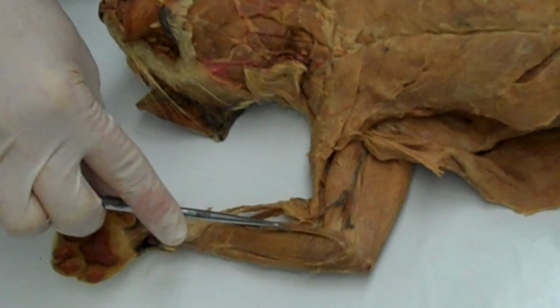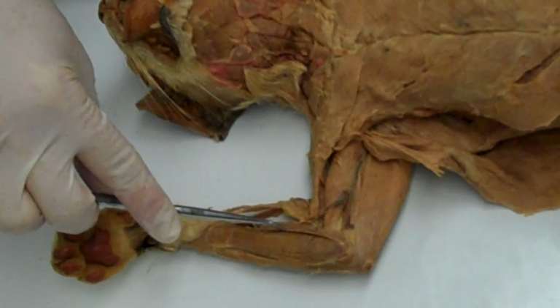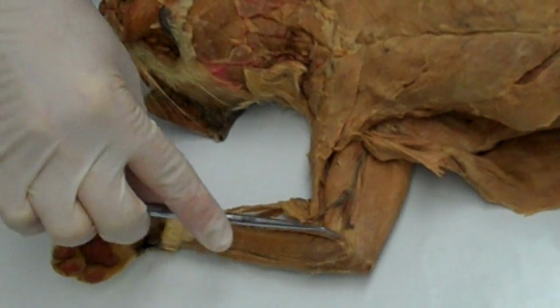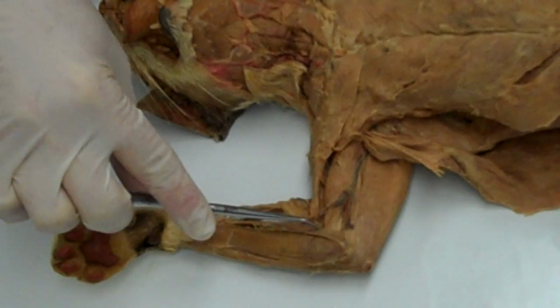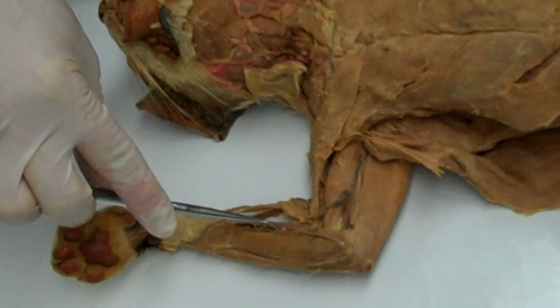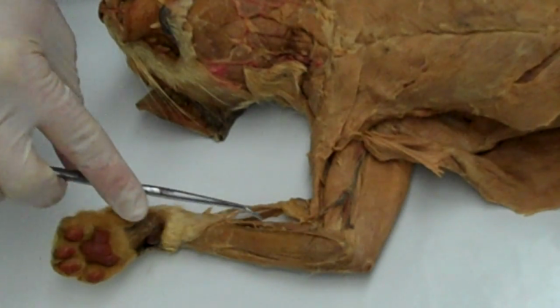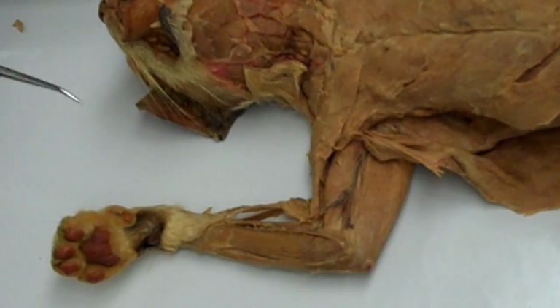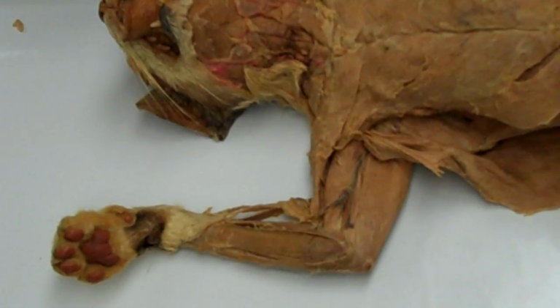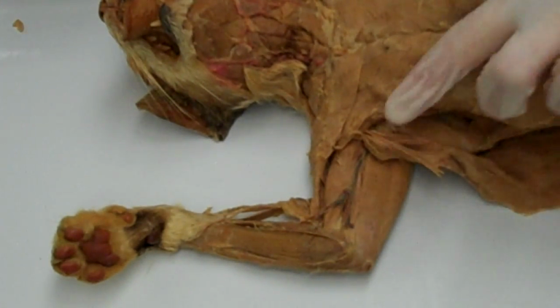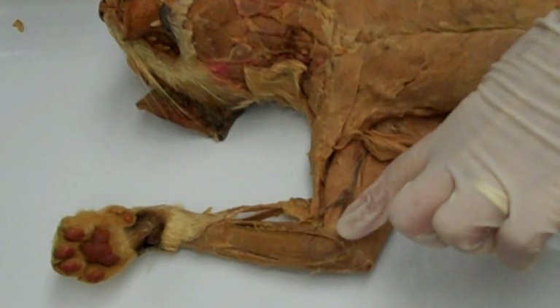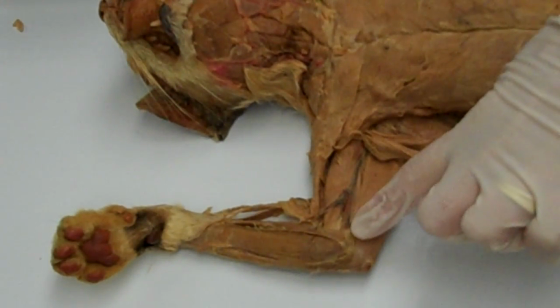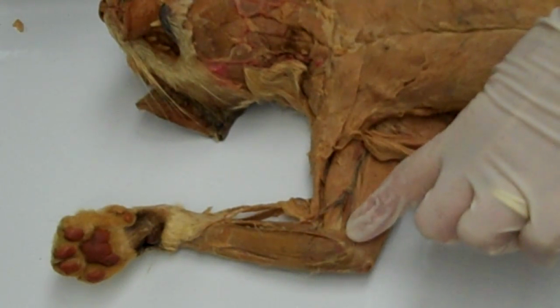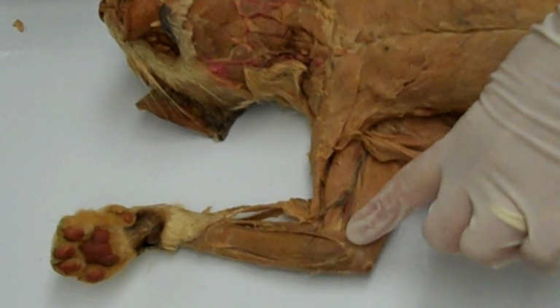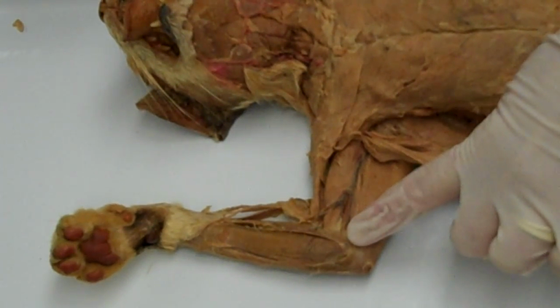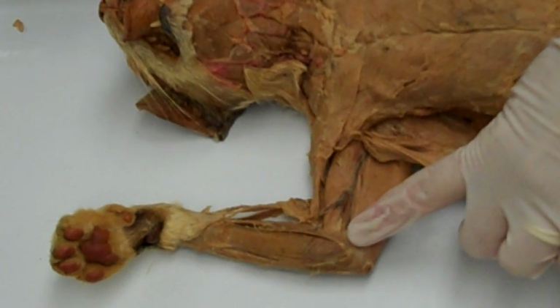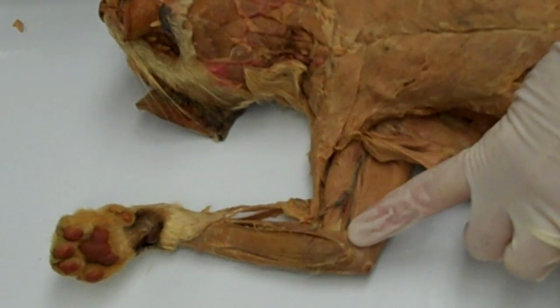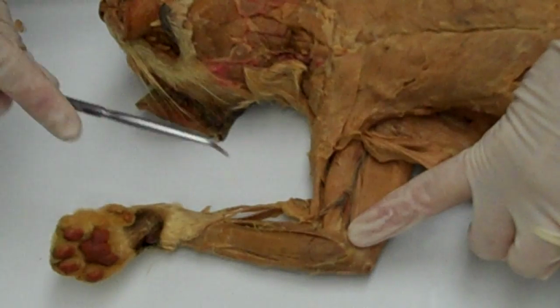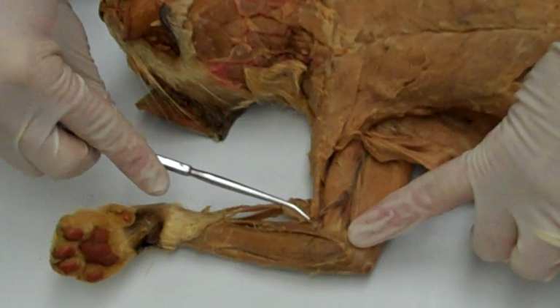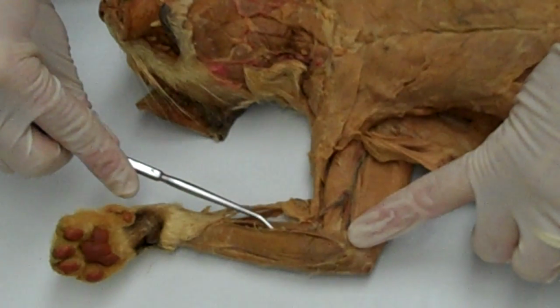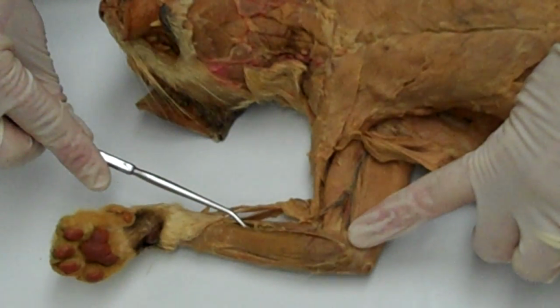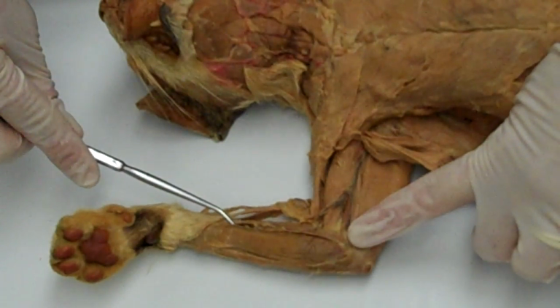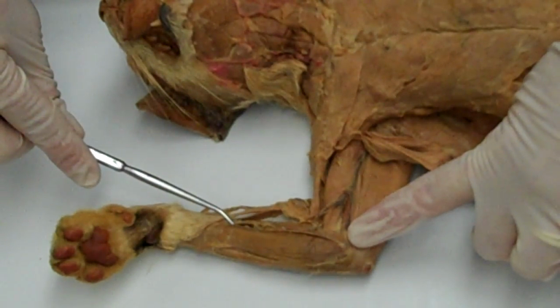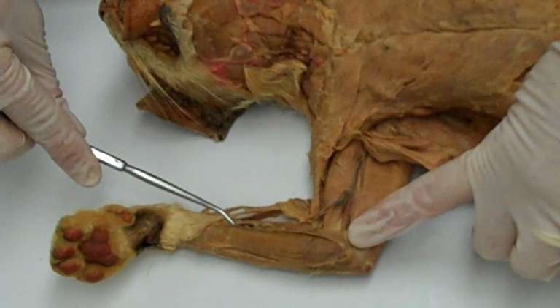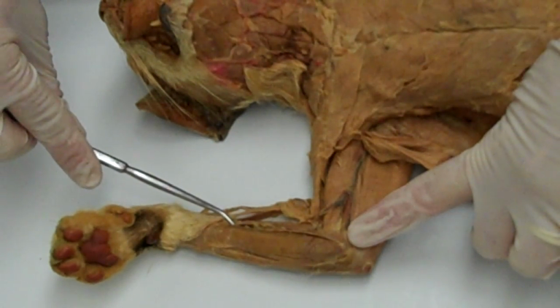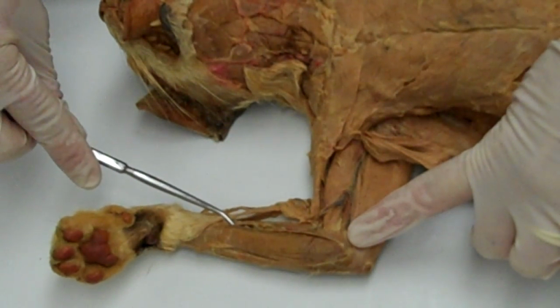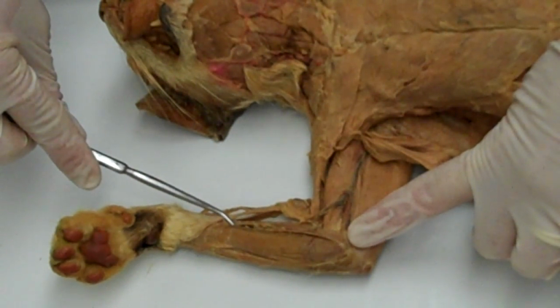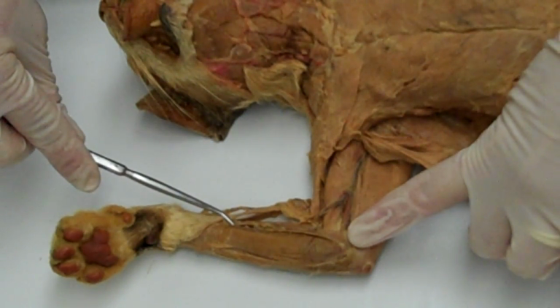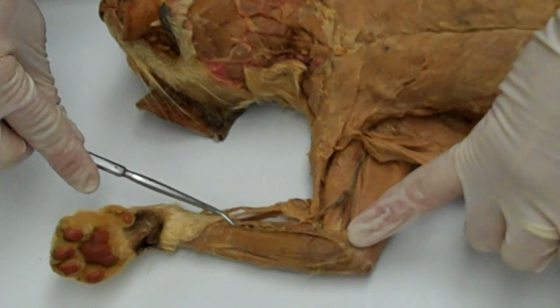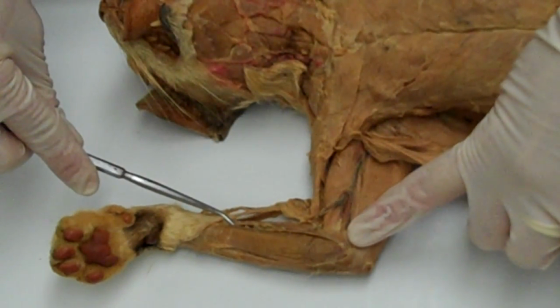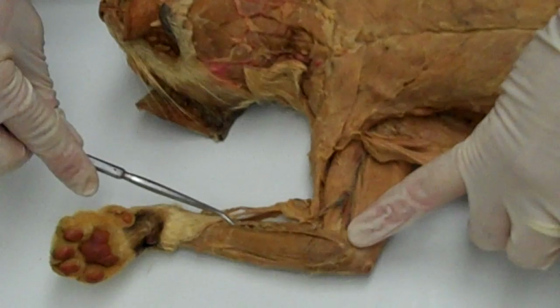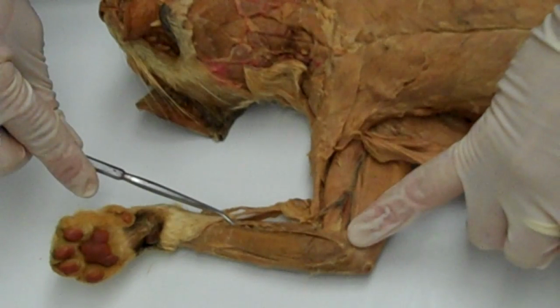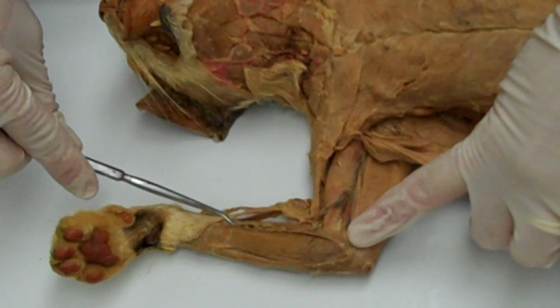It's called the pronator teres and its origin is on the medial epicondyle of the humerus. It inserts on the lateral part of the radius, and it pronates and flexes the forearm.